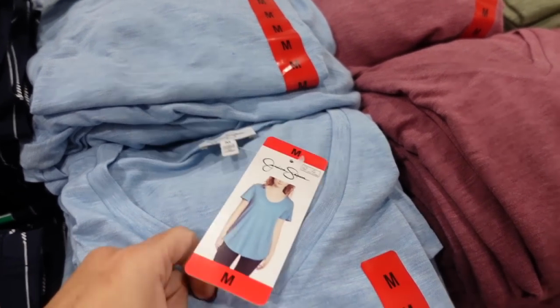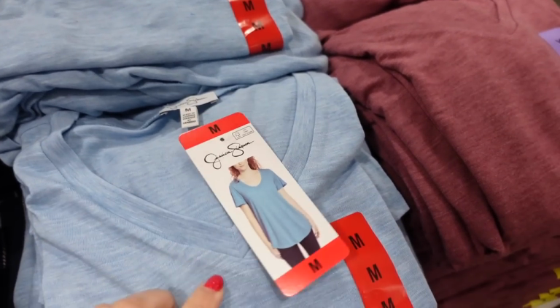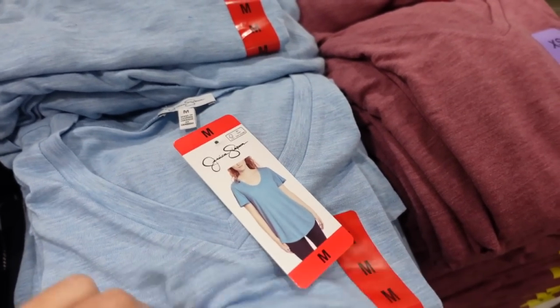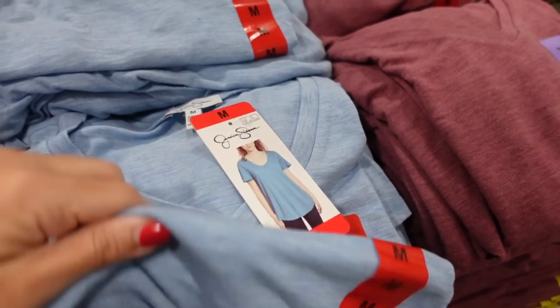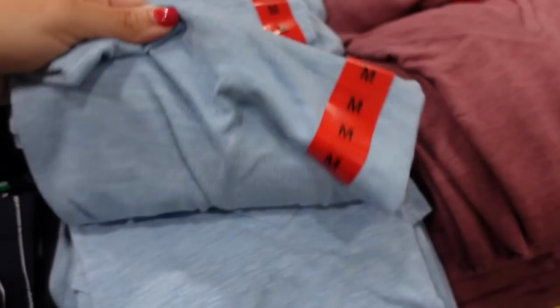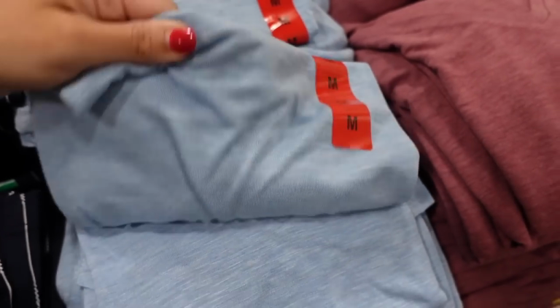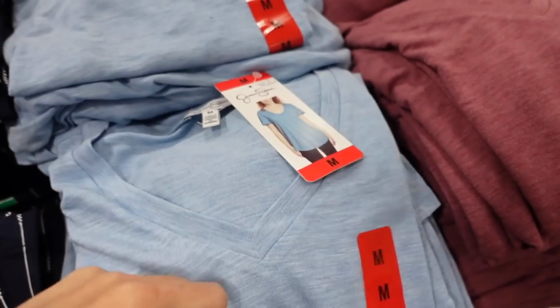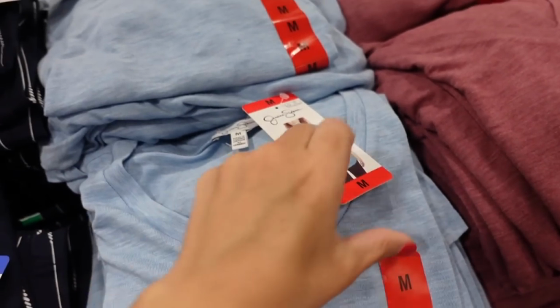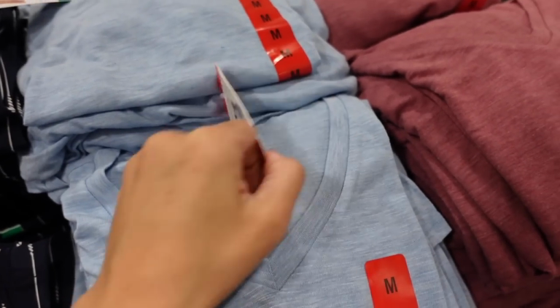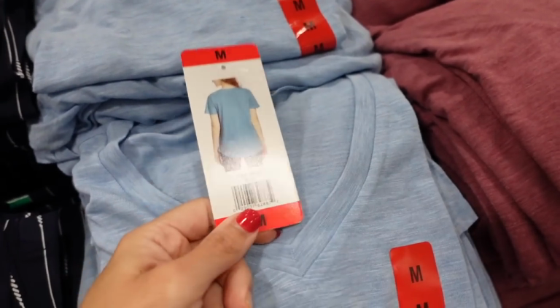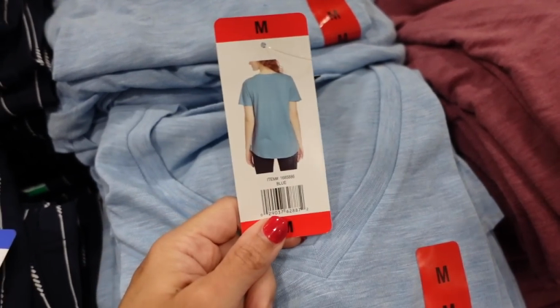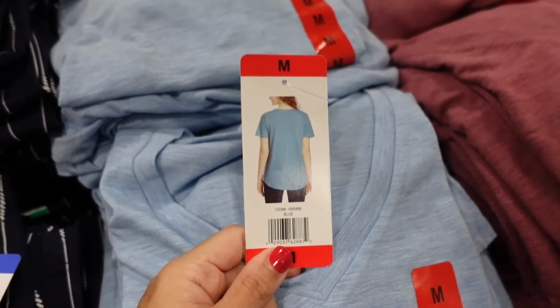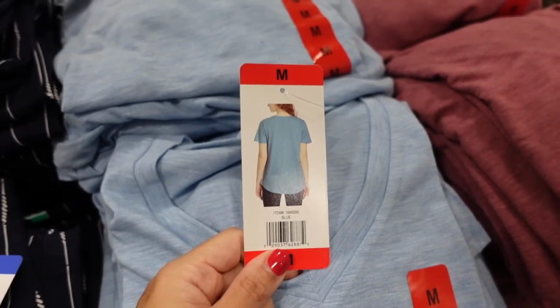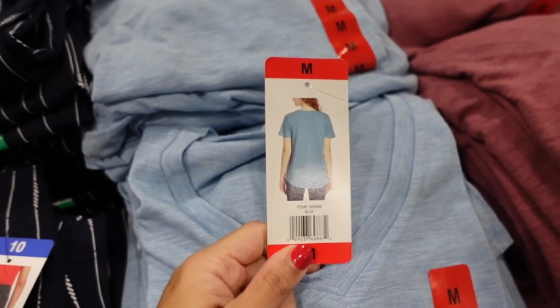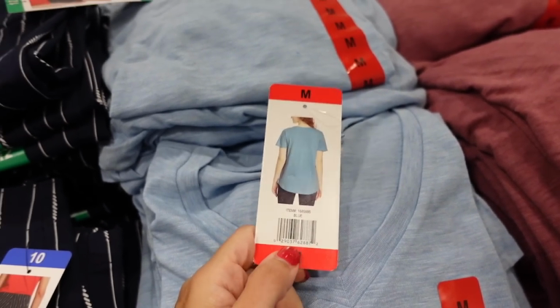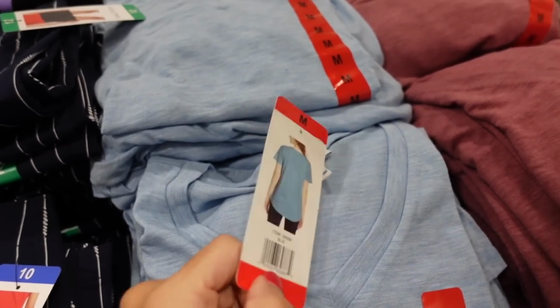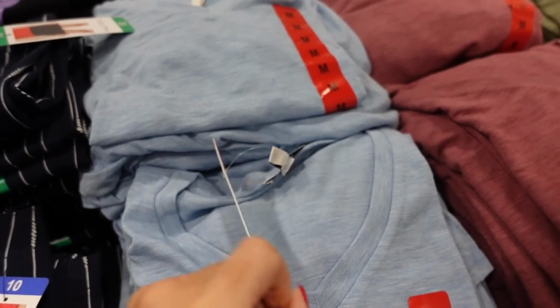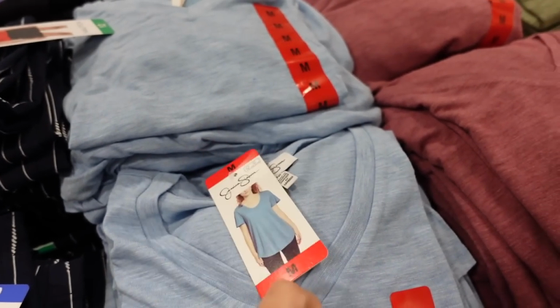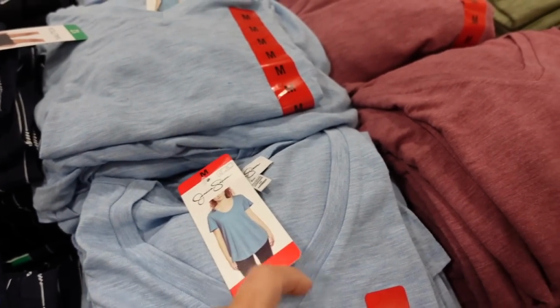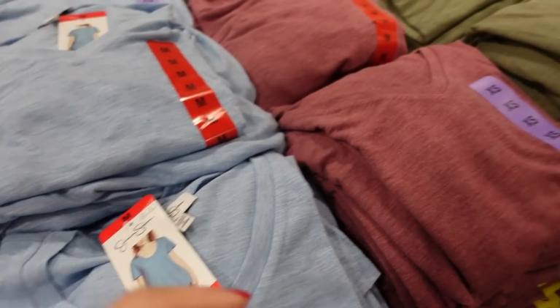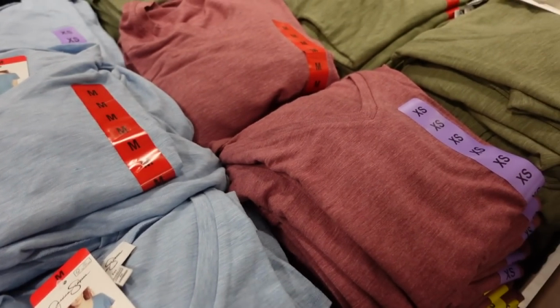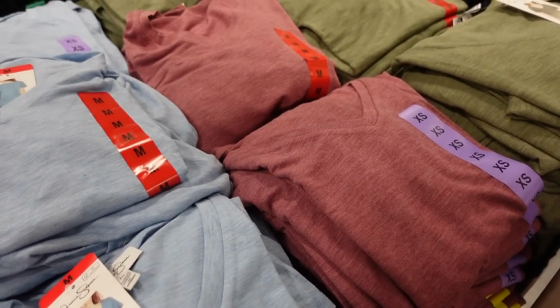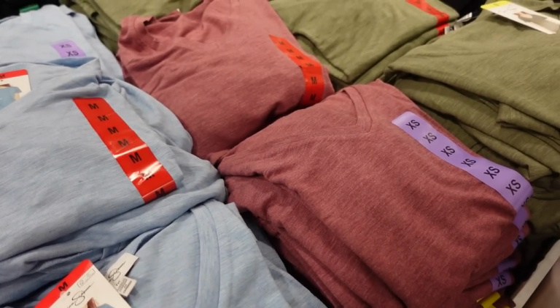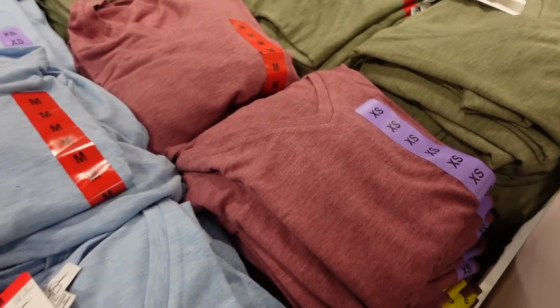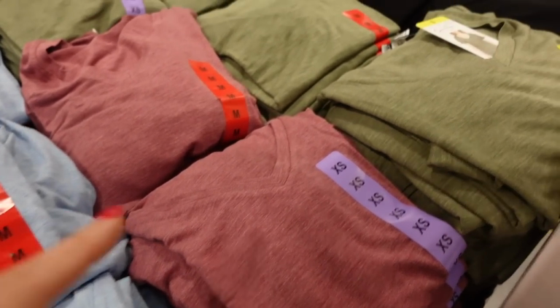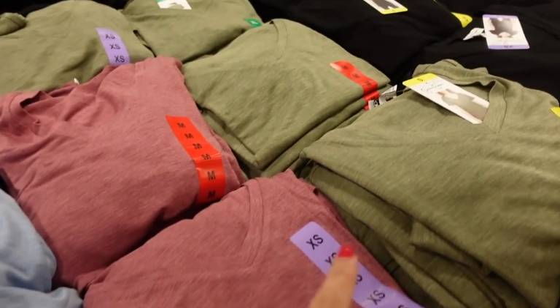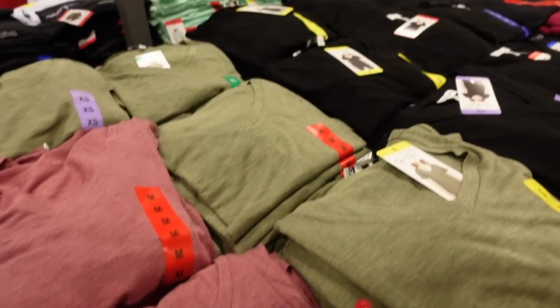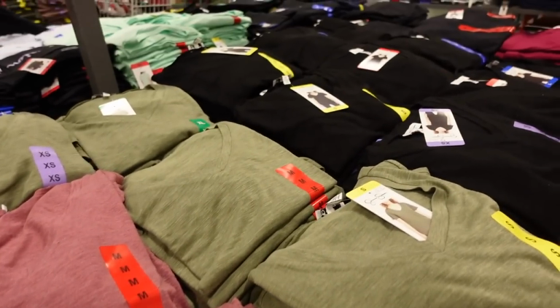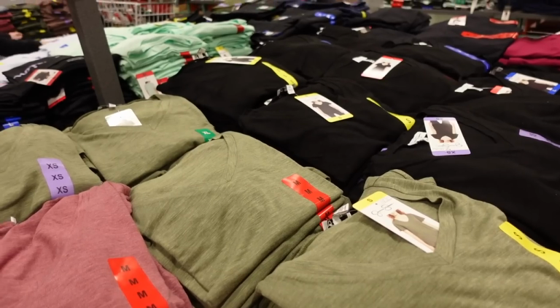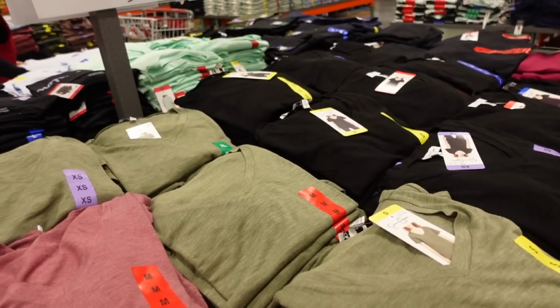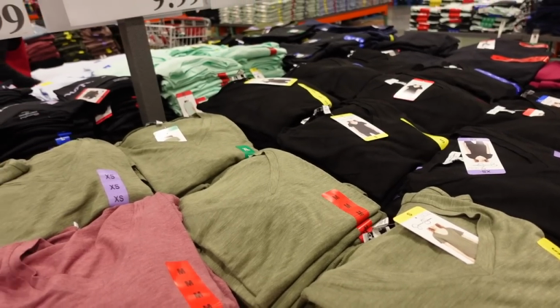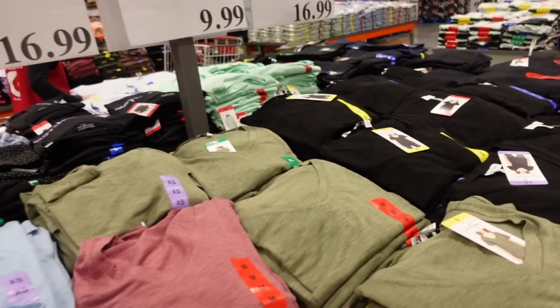Flutter sleeve top from Jessica Simpson with a V-neckline, flutter sleeve, burnout fabric, and coverage in the back. Comes in blue, very green, and black. They're $9.99.